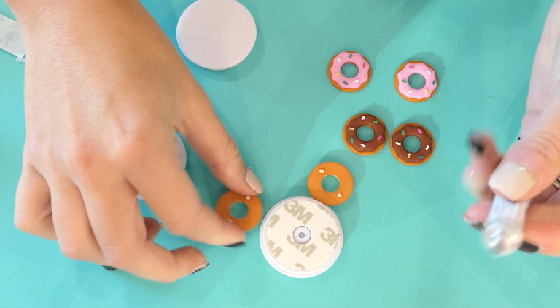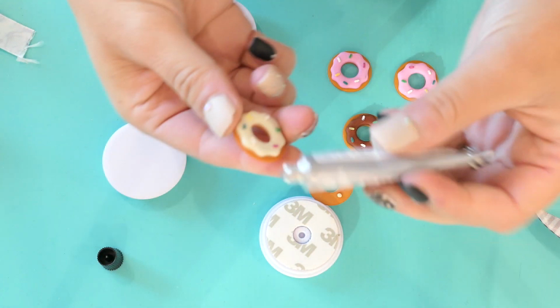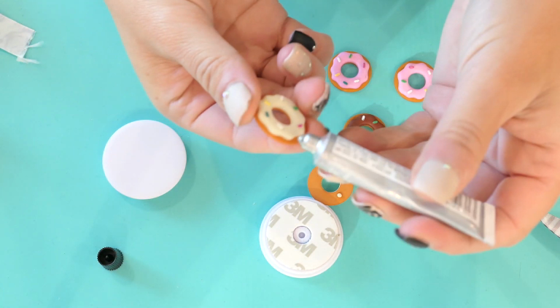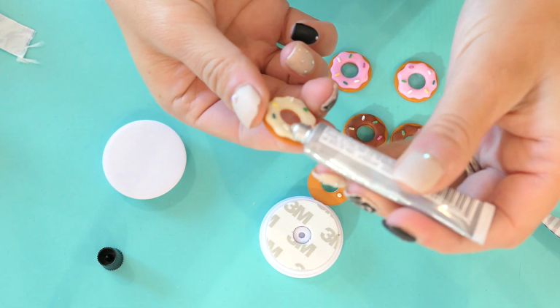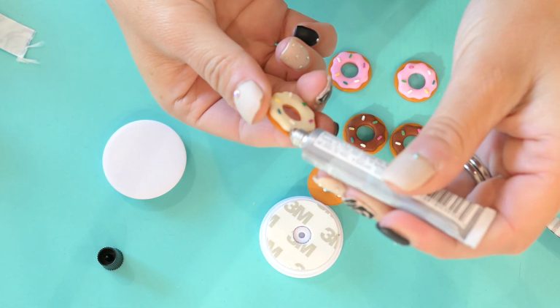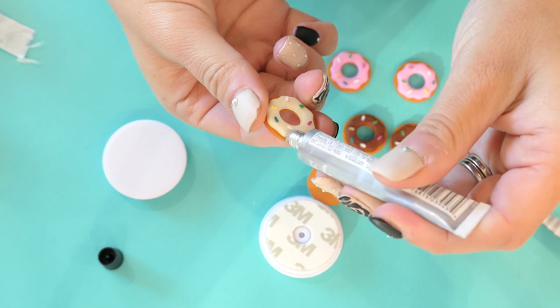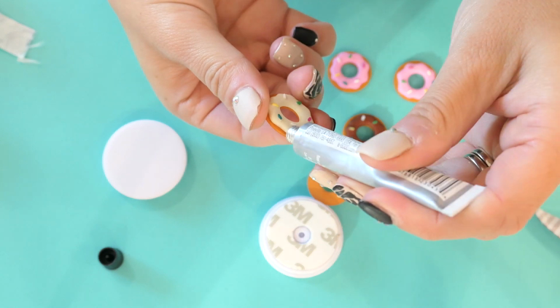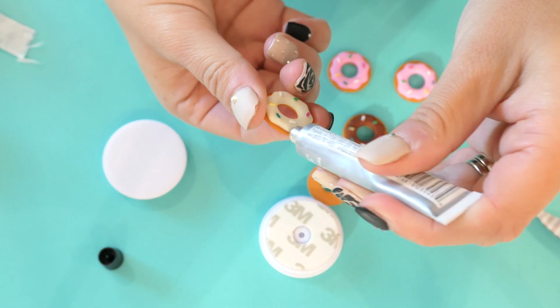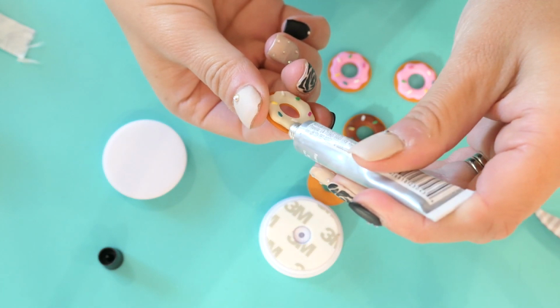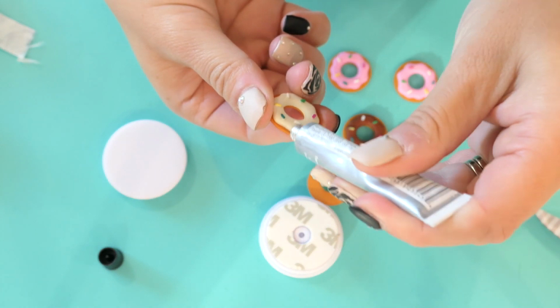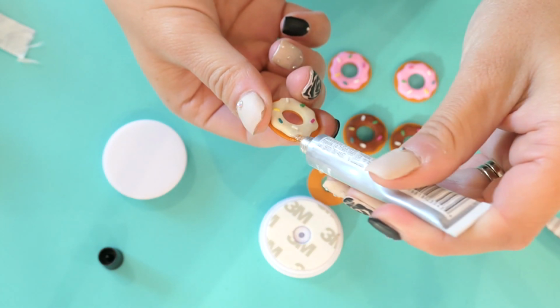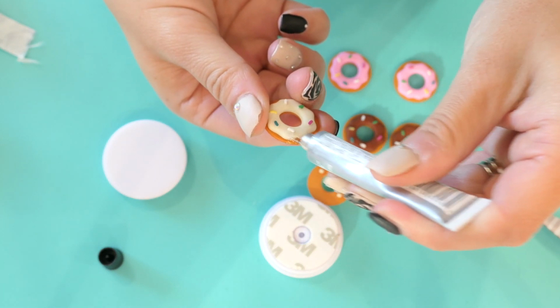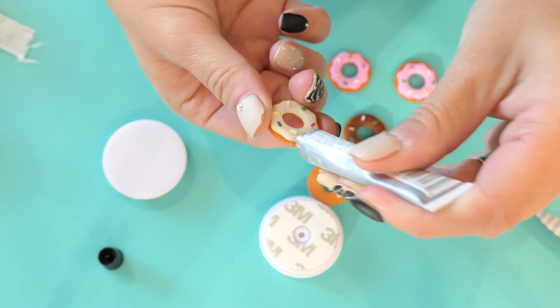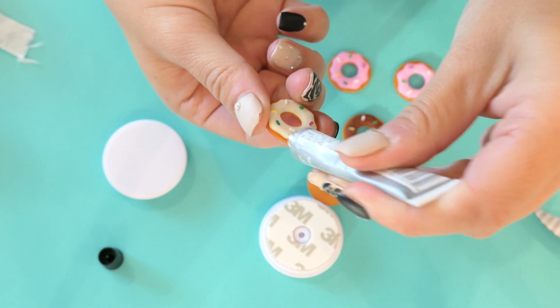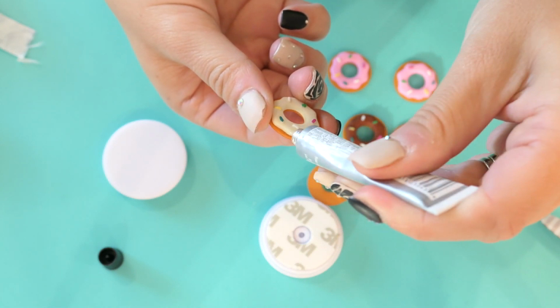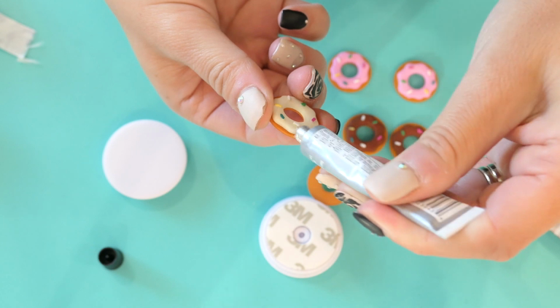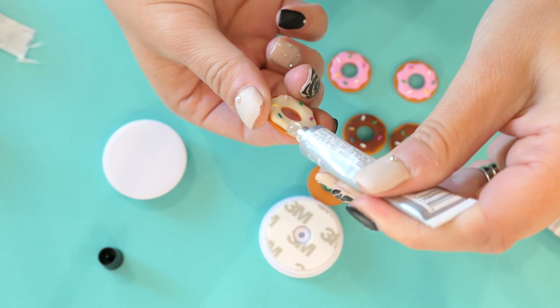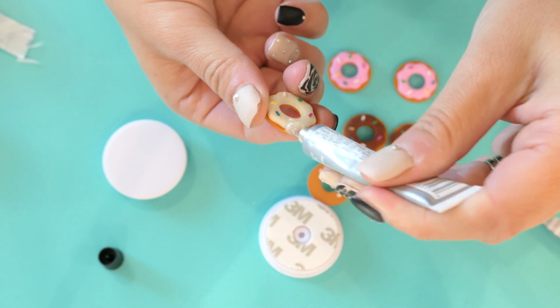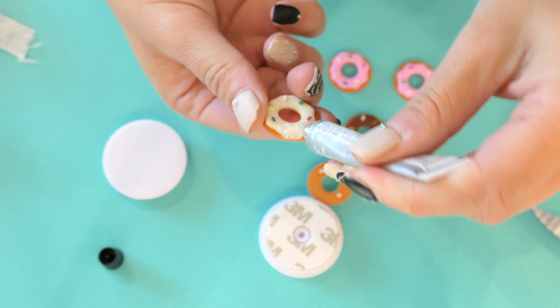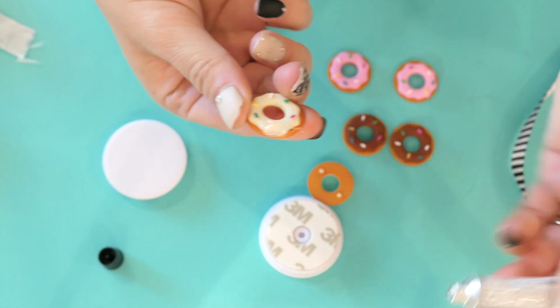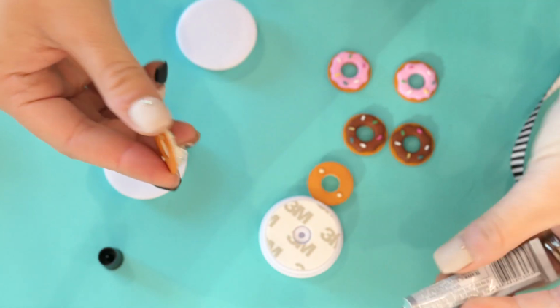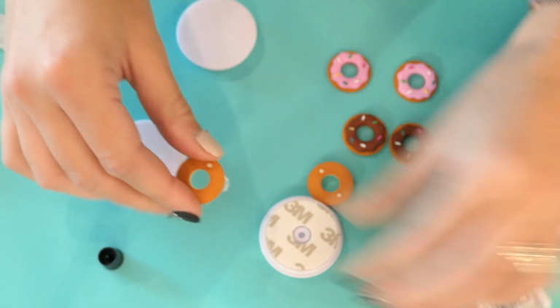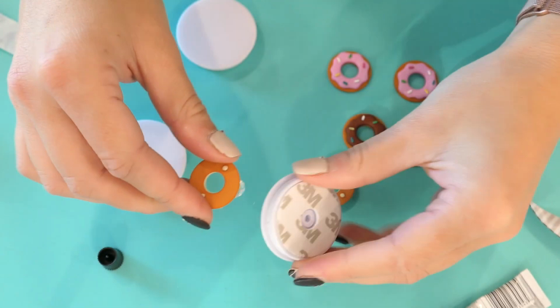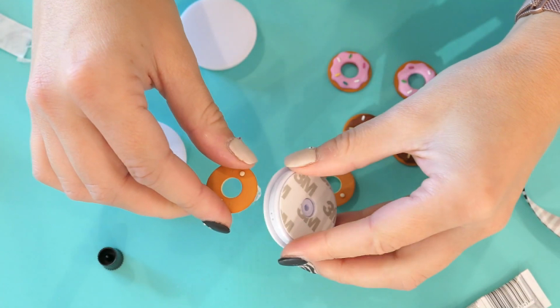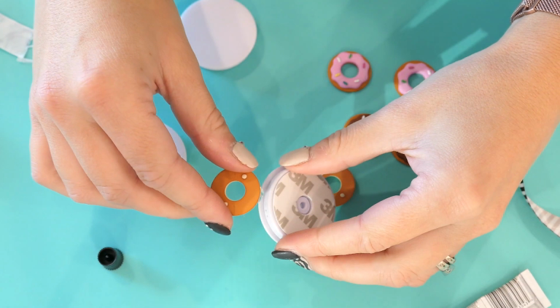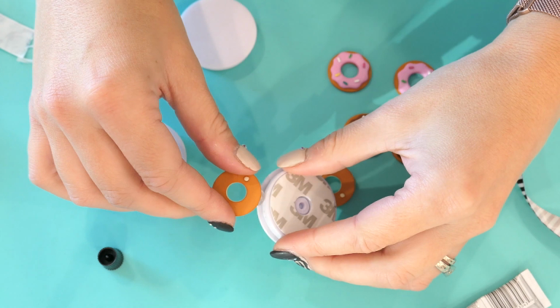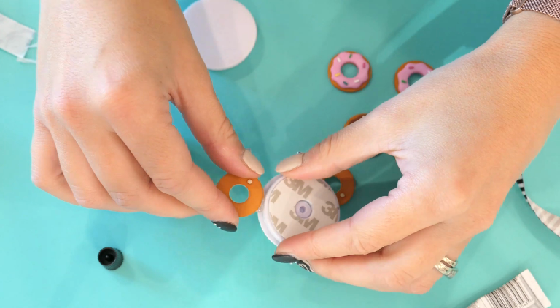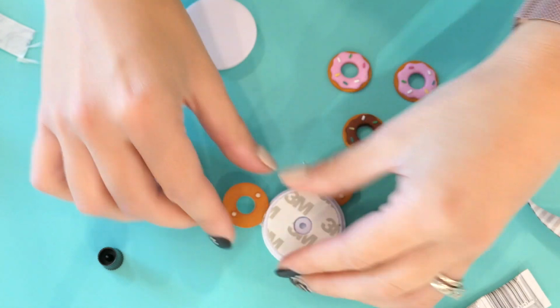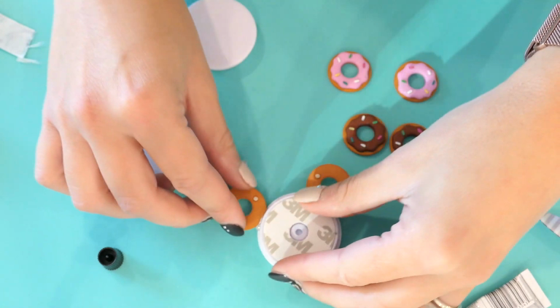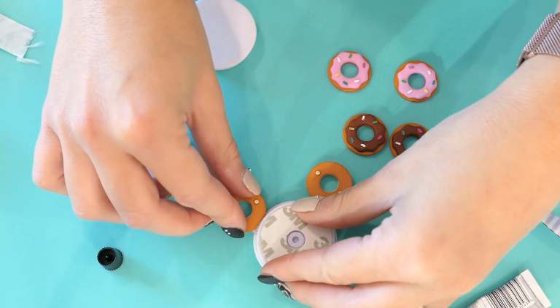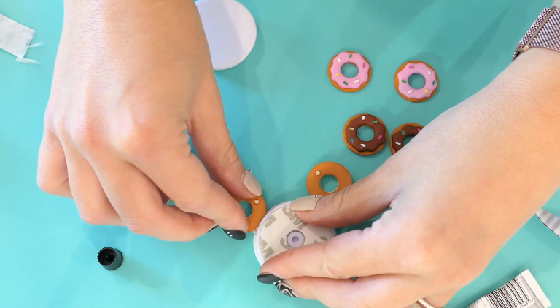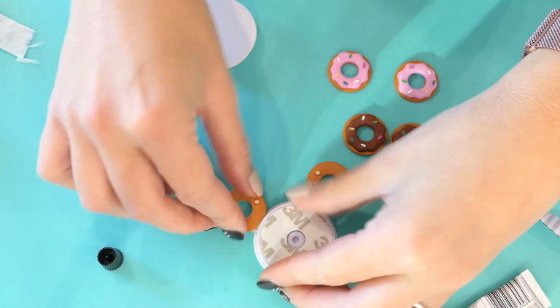E6000 is very strong in both strength and fumes, so just watch that safety video before you start. I'm also using a silicone mat — we have a really adorable one on shoppingtoday.com. I'm using one of my smaller ones today.